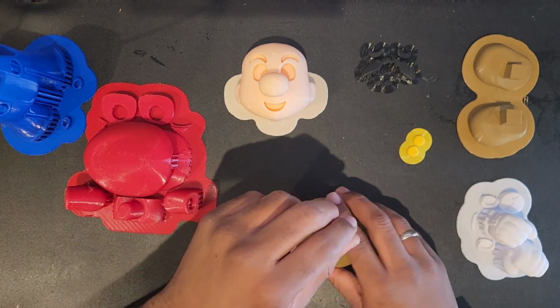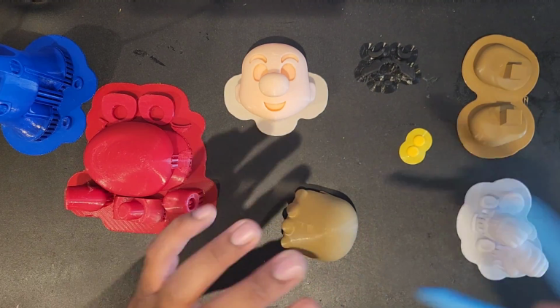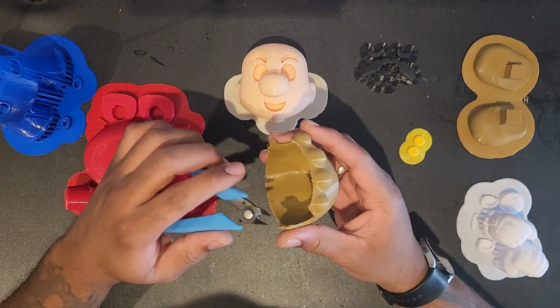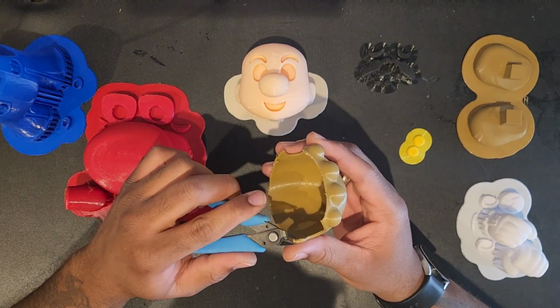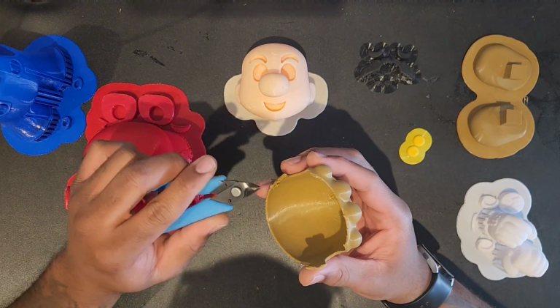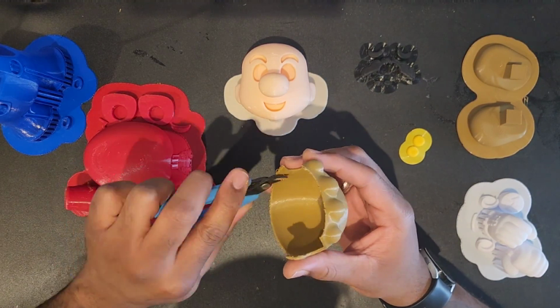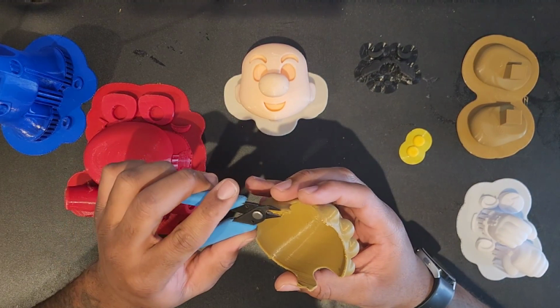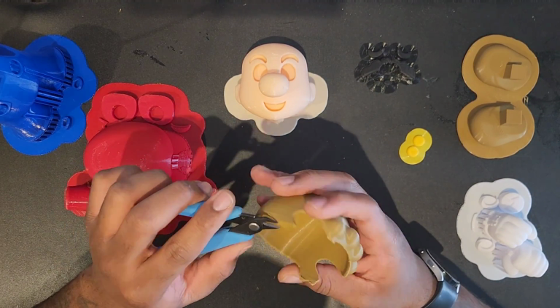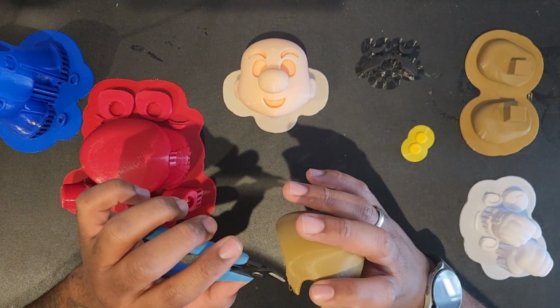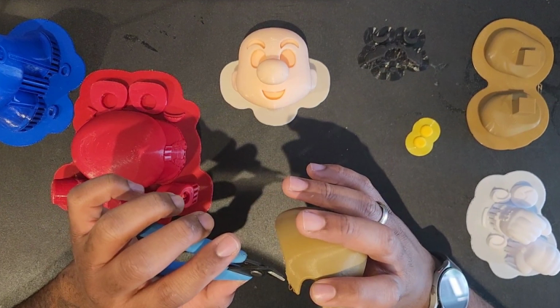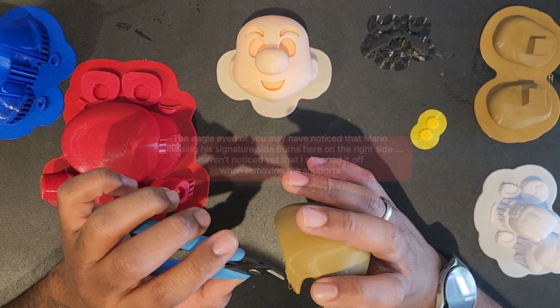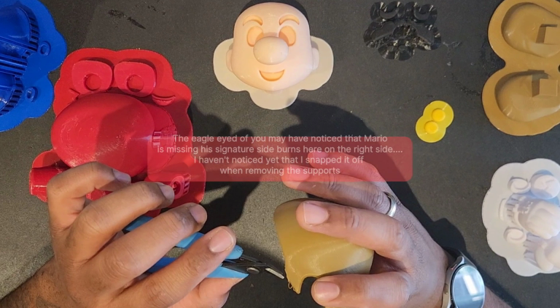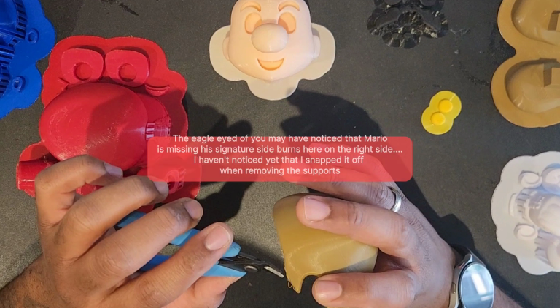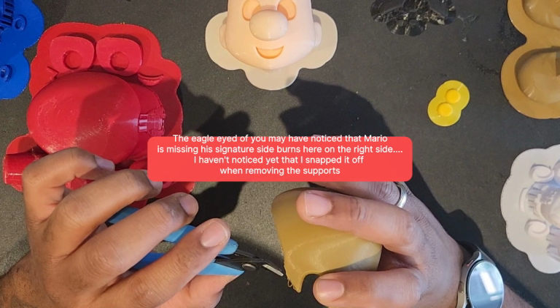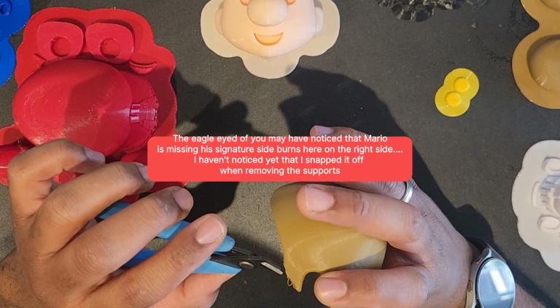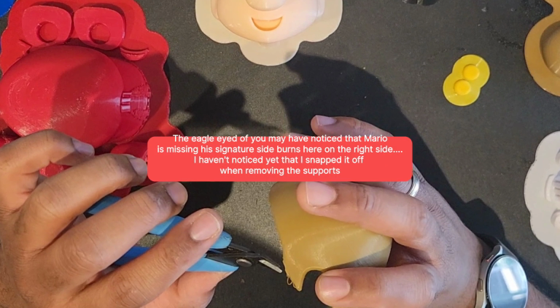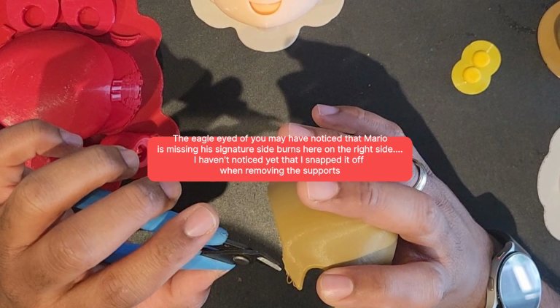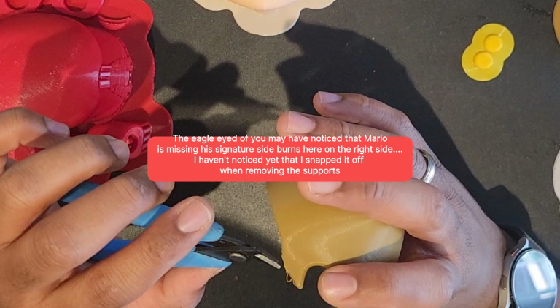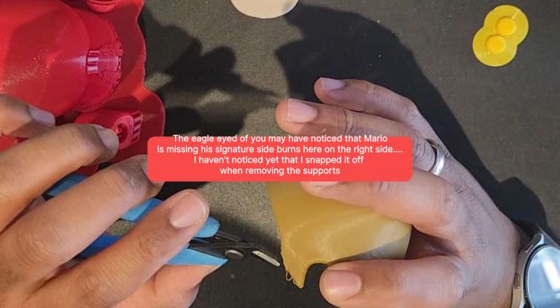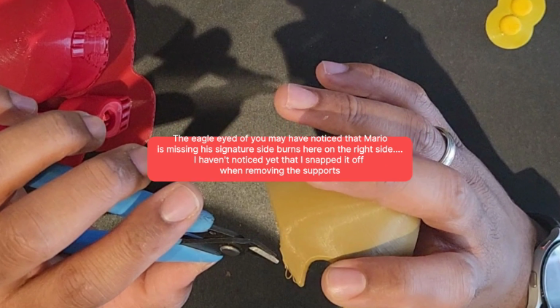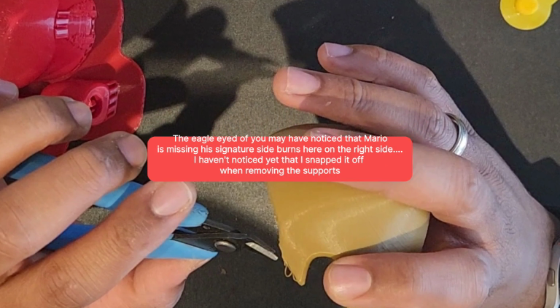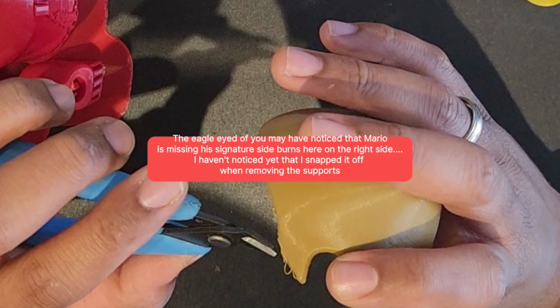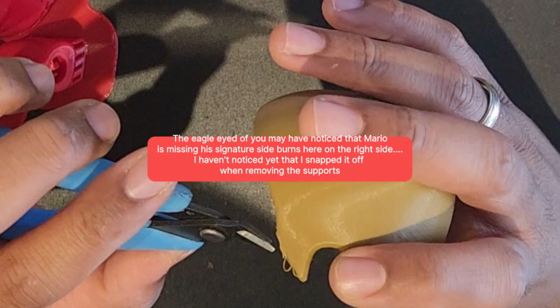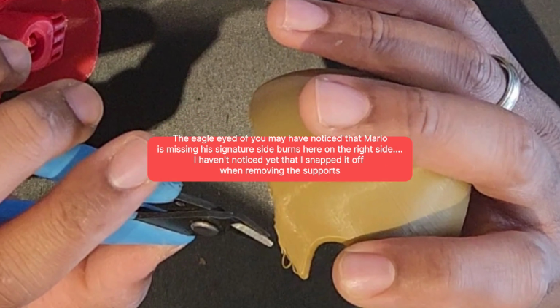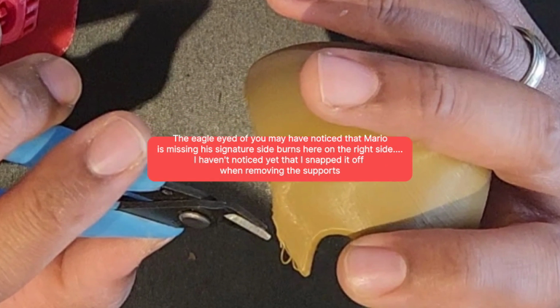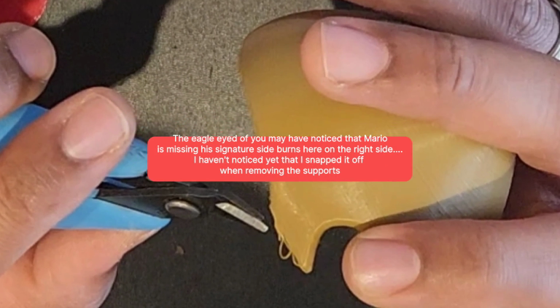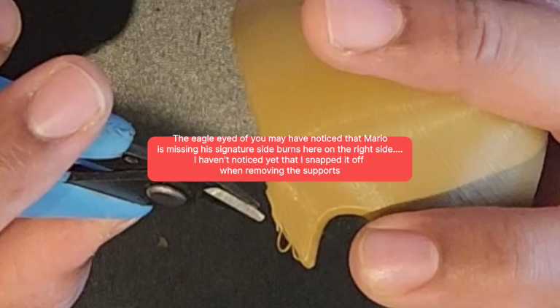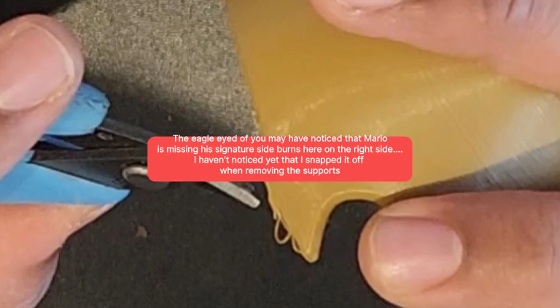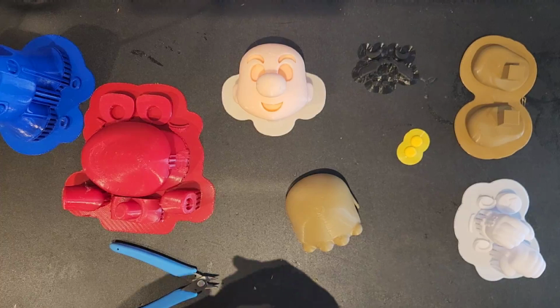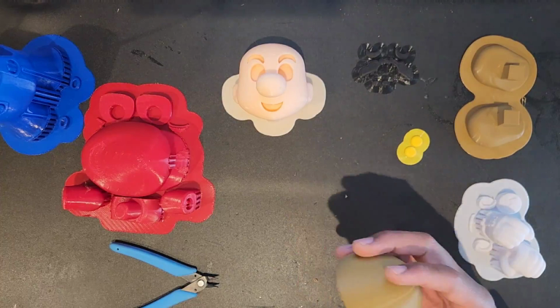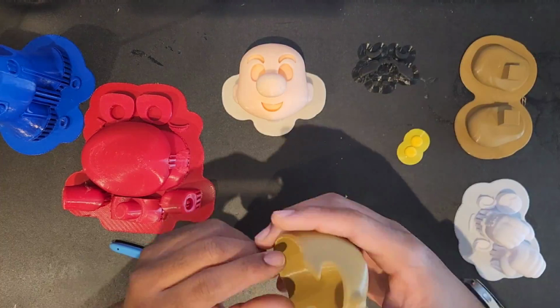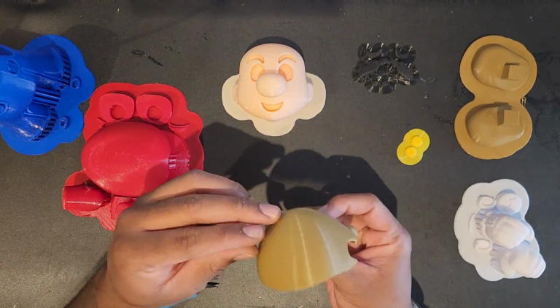For the eagle-eyed viewers out there, you may have noticed that Mario is missing his signature sideburns on his right hand side. I didn't notice this during the make or until the very end, so this will be a new look for Mario.